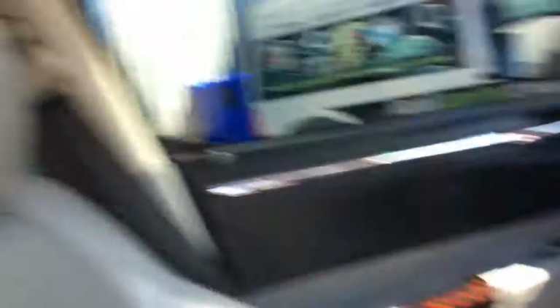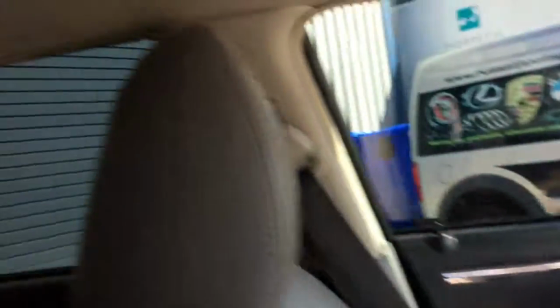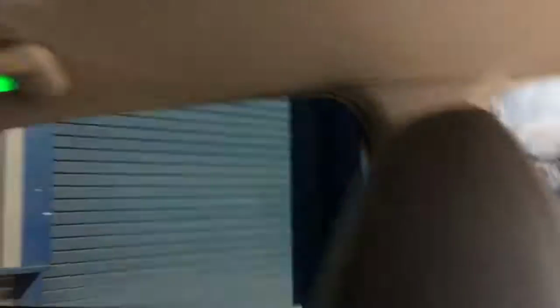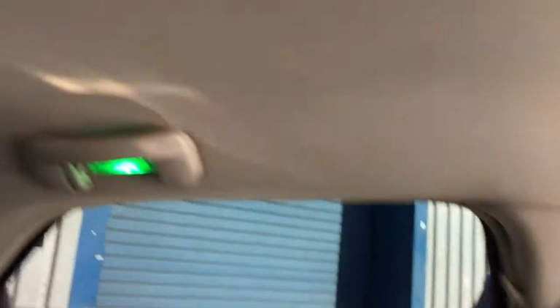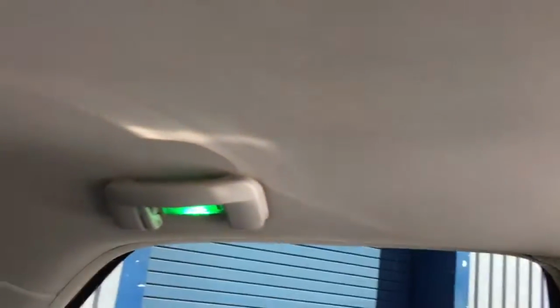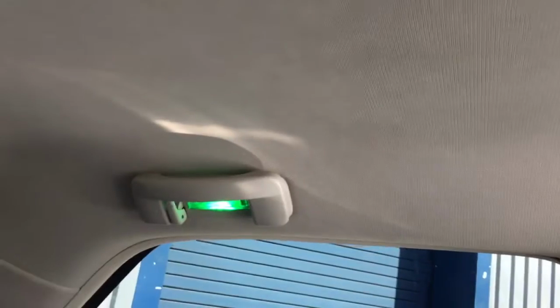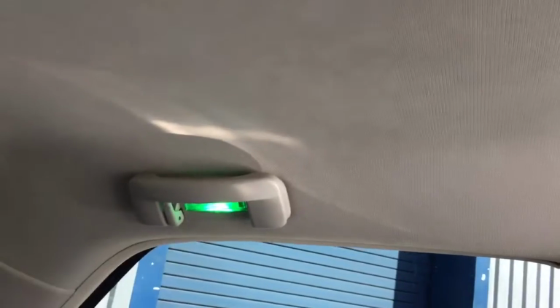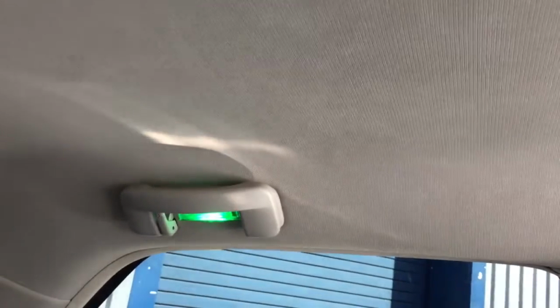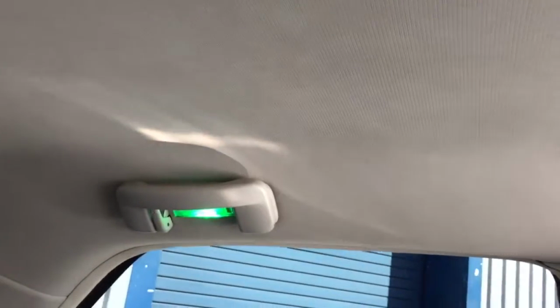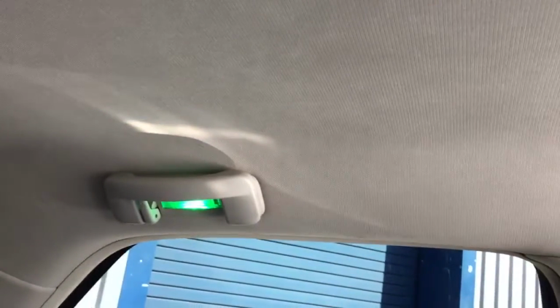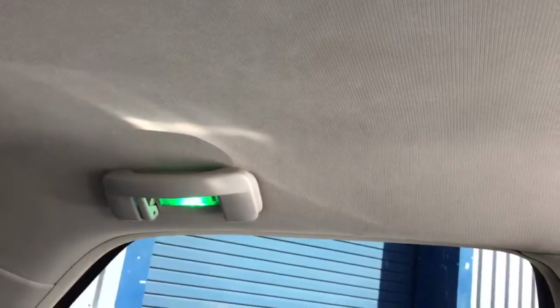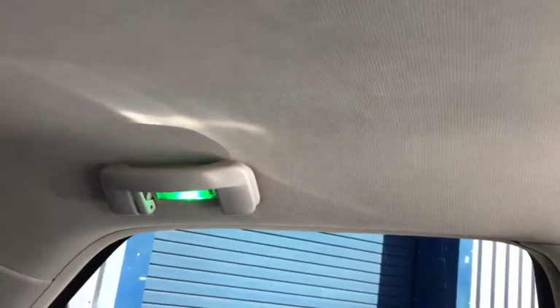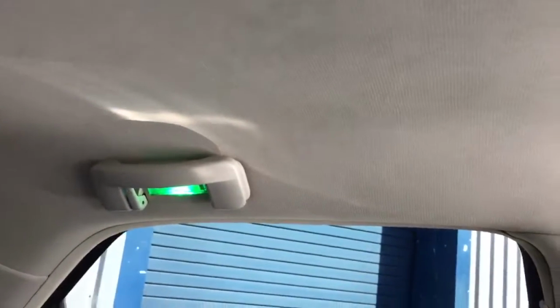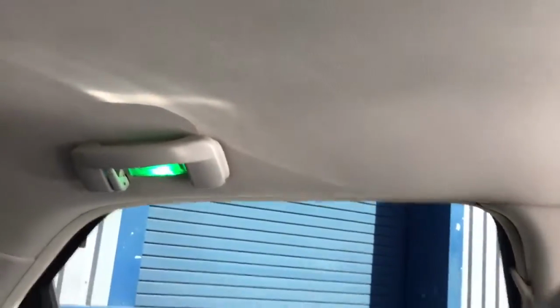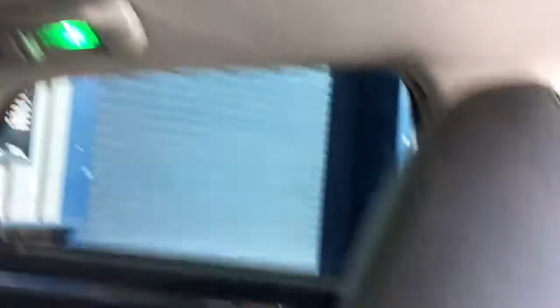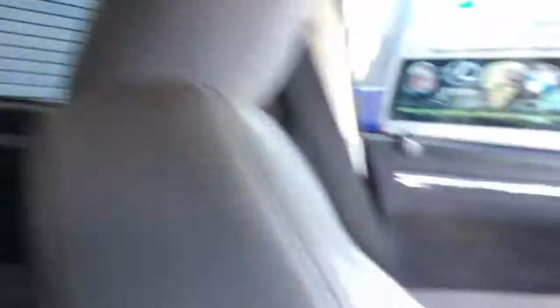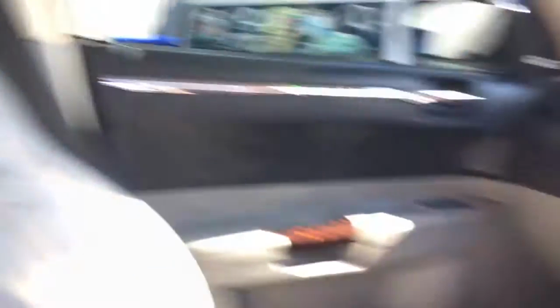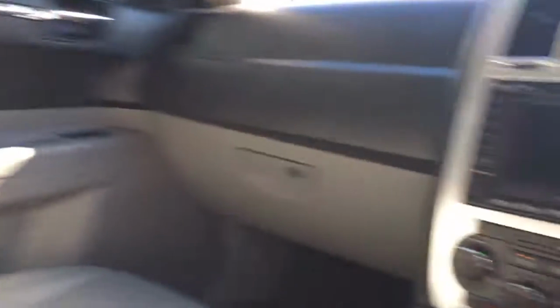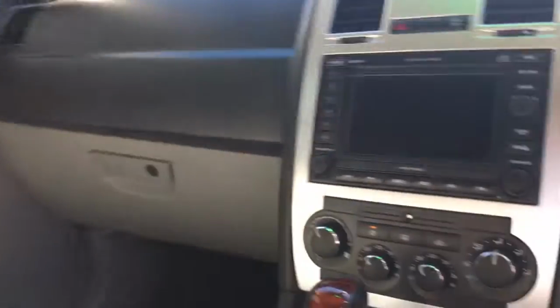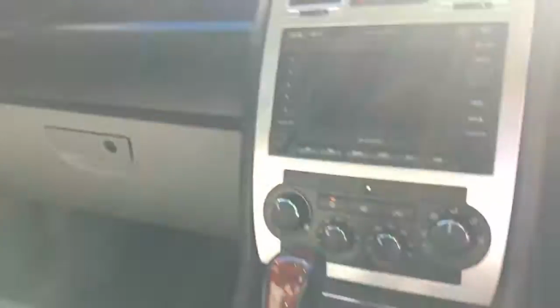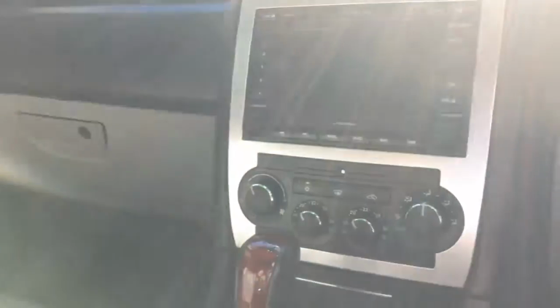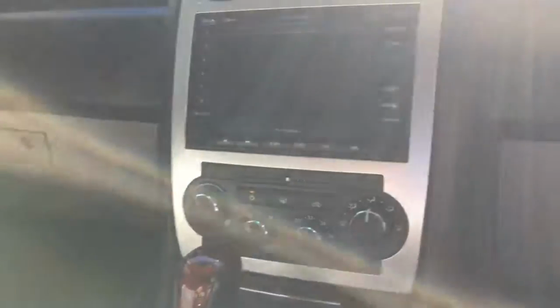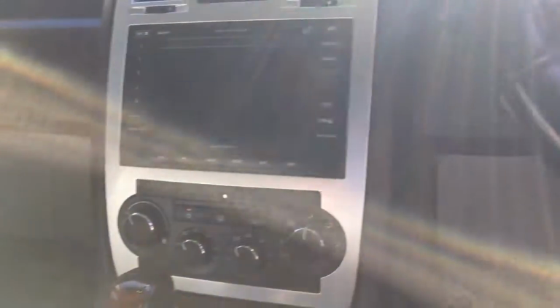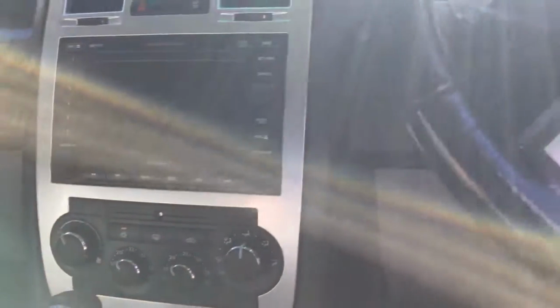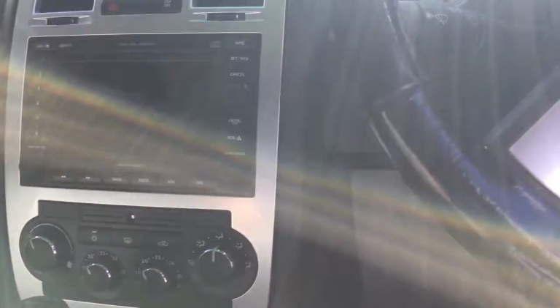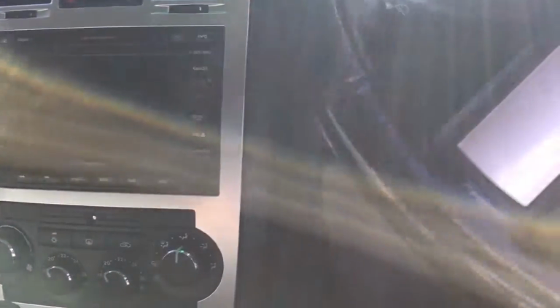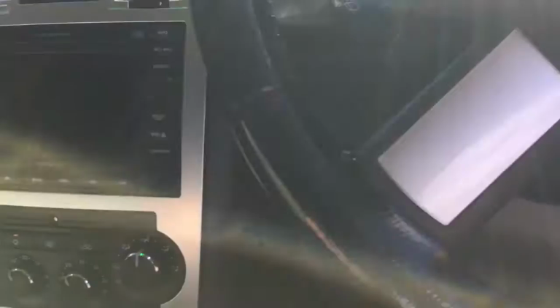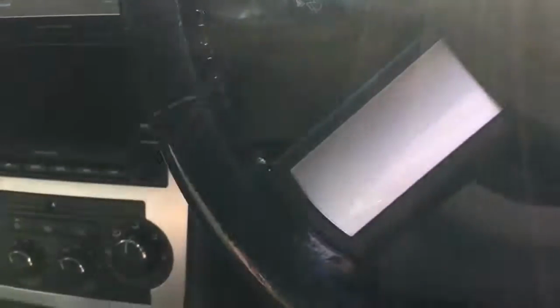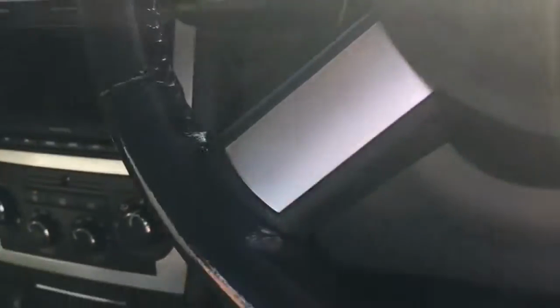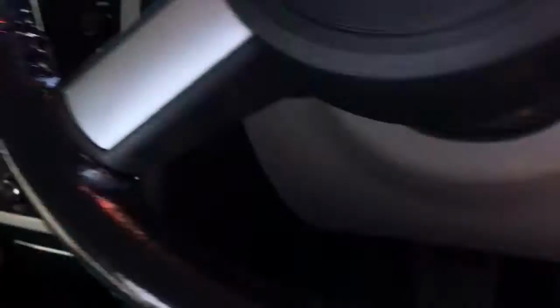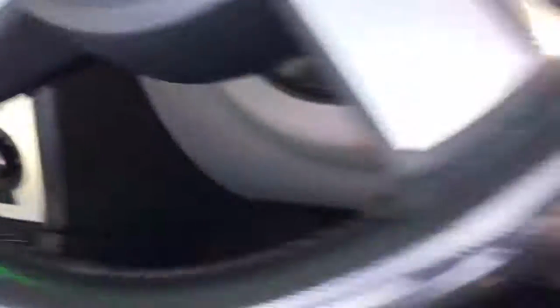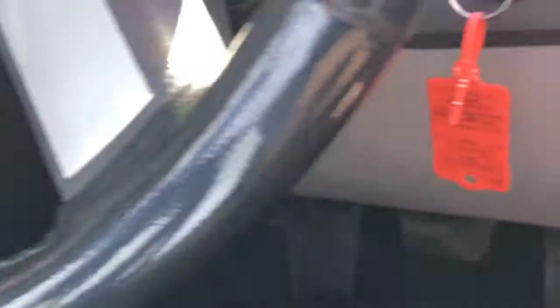A couple of little features — the previous owners added green bulbs to give it an accent colour for the lighting. A little bit different.